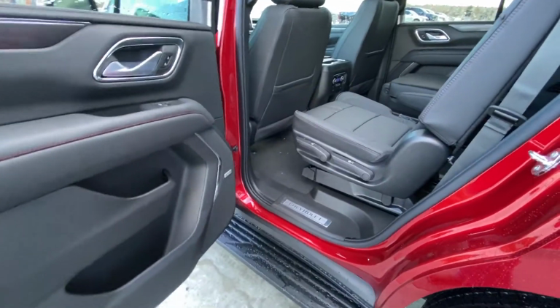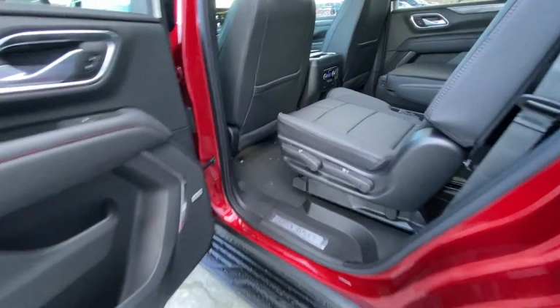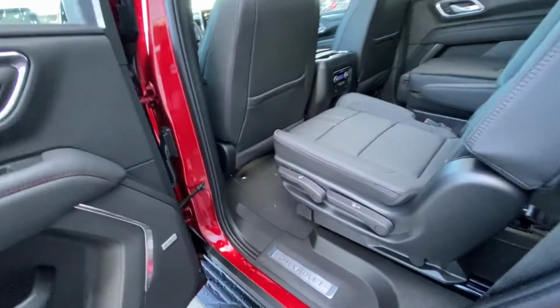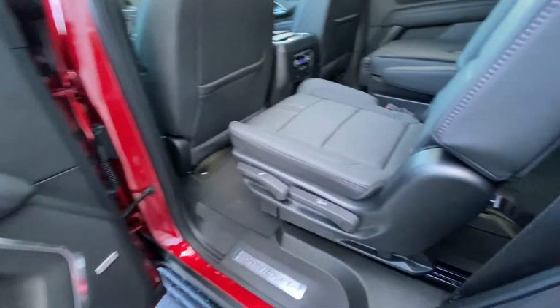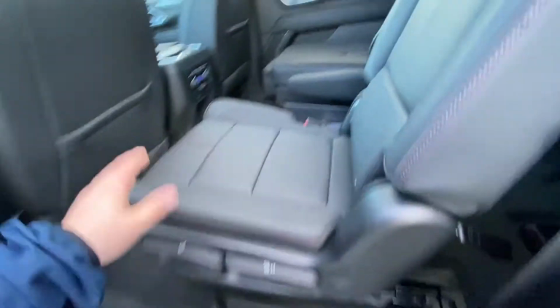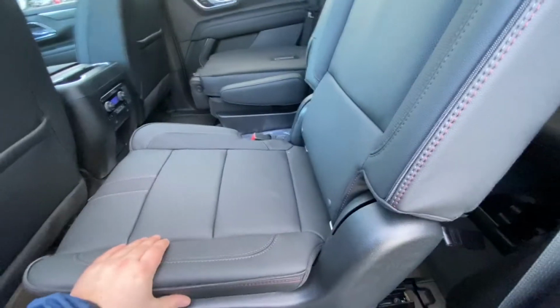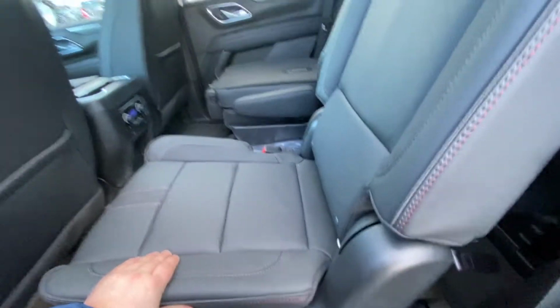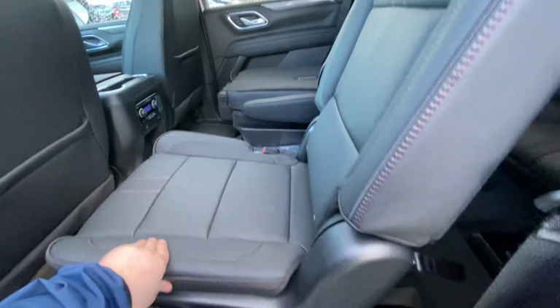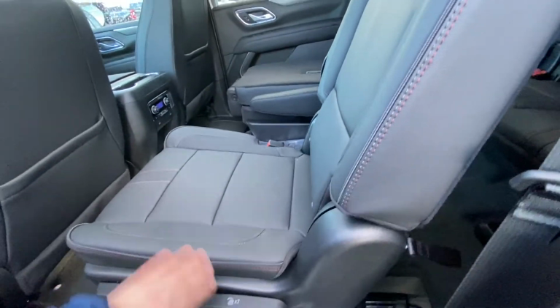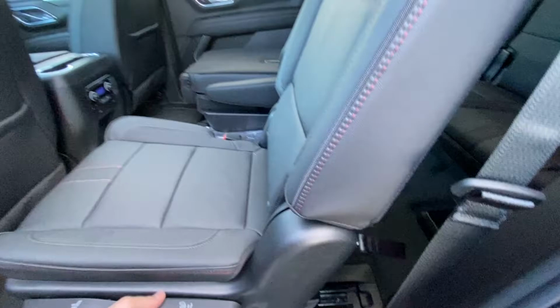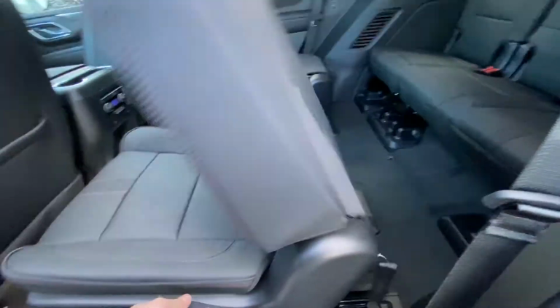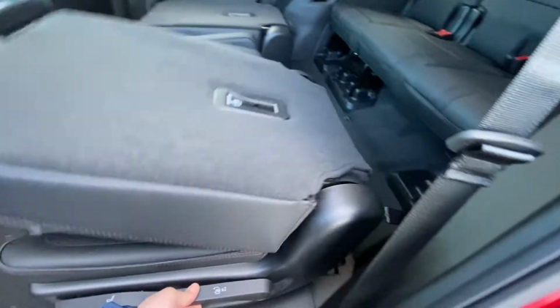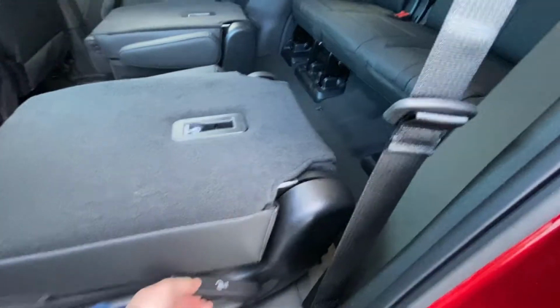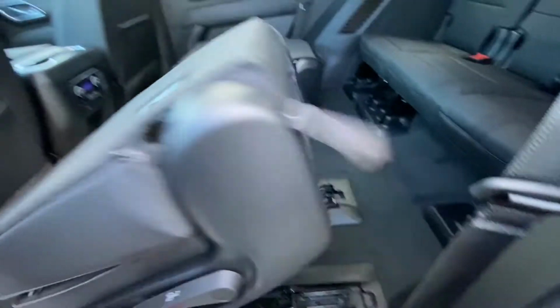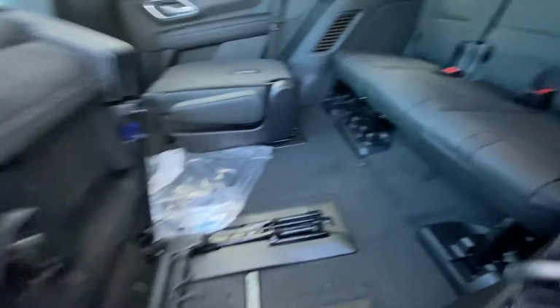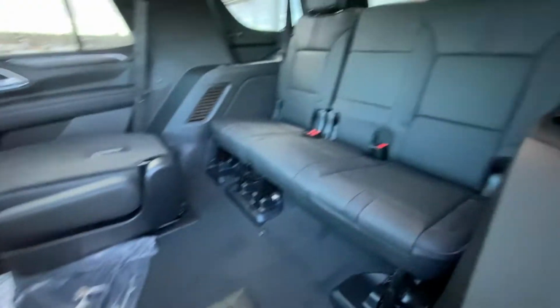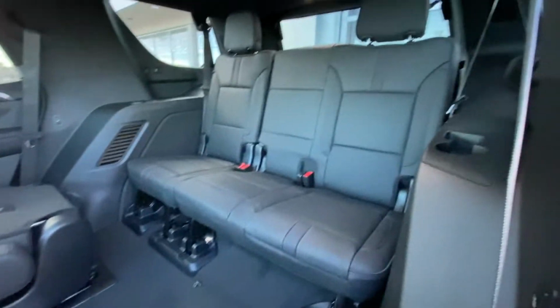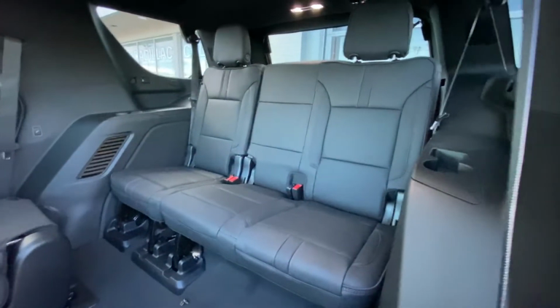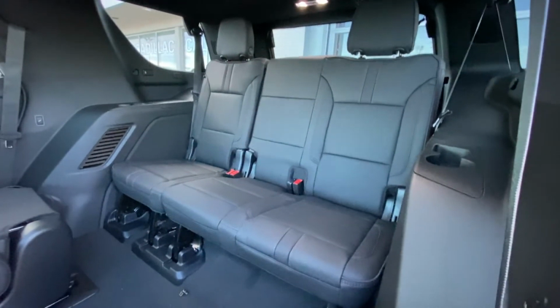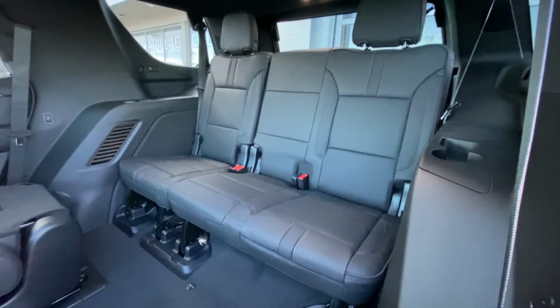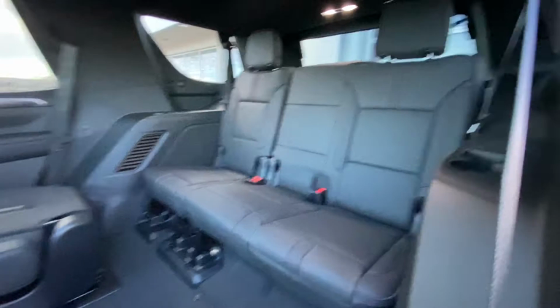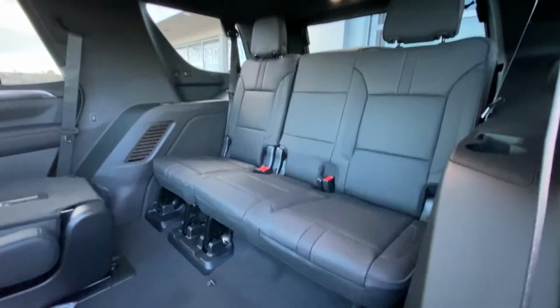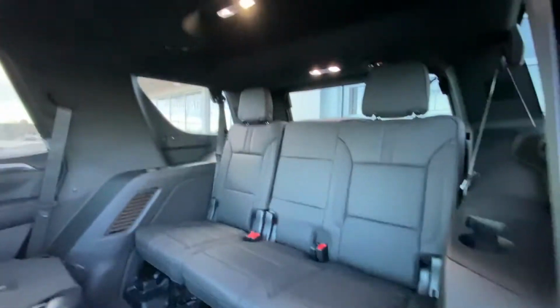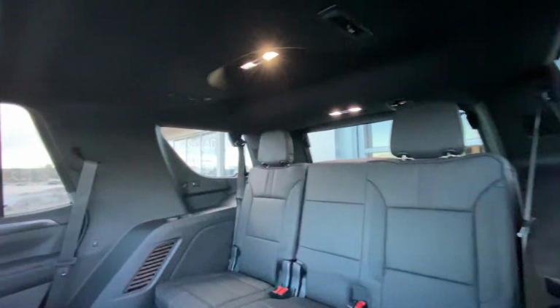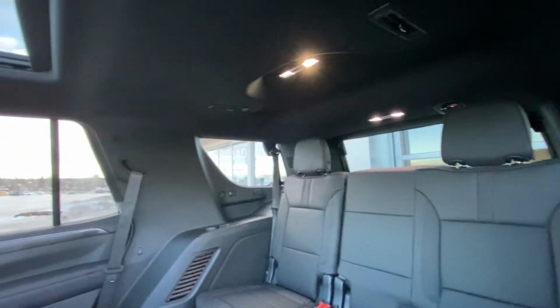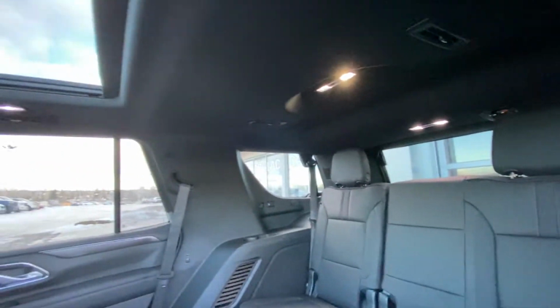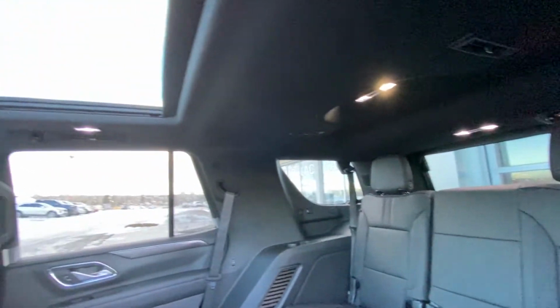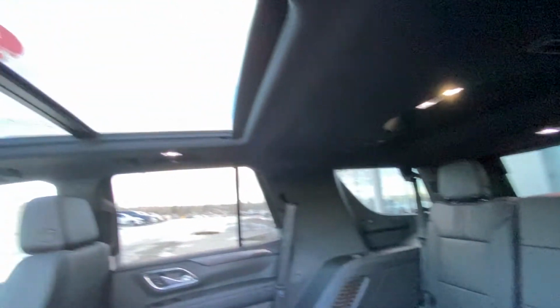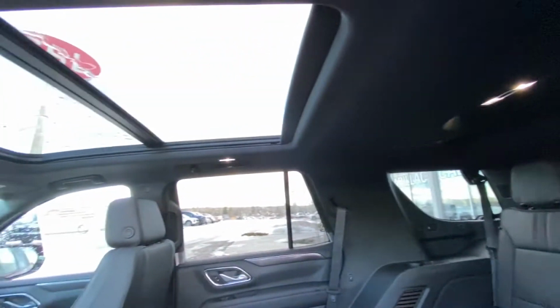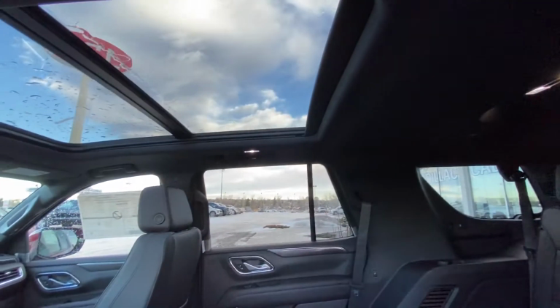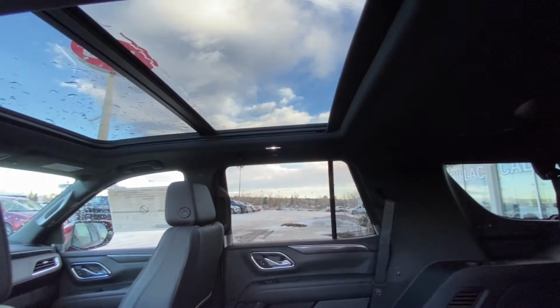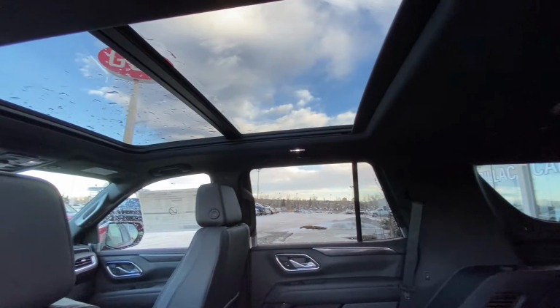Jumping into the interior here, second row captain's chairs — both leather, heated, and car seat ready. We have the quick fold-down option; seats get up and out of the way, giving us access to our third row with a 60-40 leather split, LED lighting over top with a black headliner, and a massive dual panel sunroof.